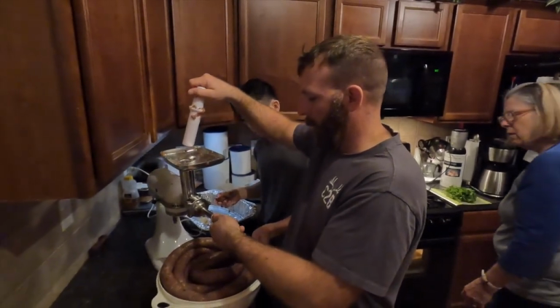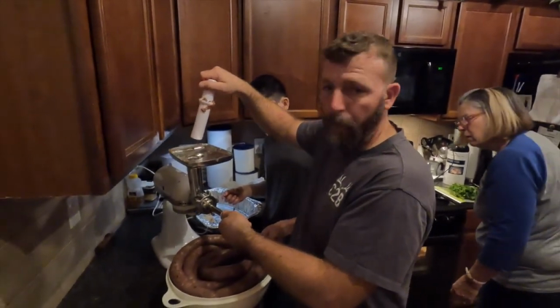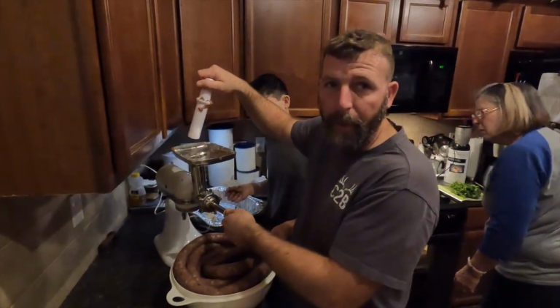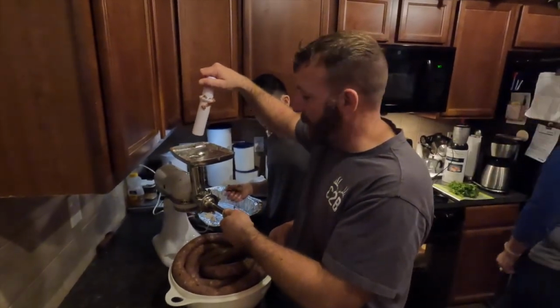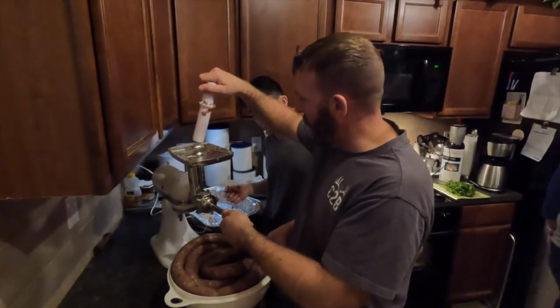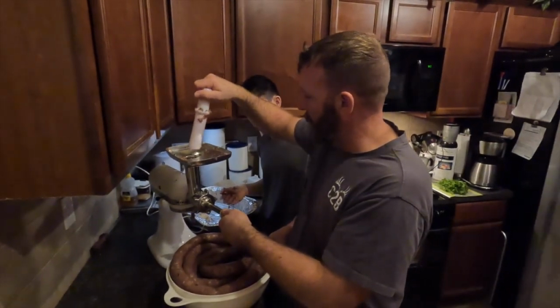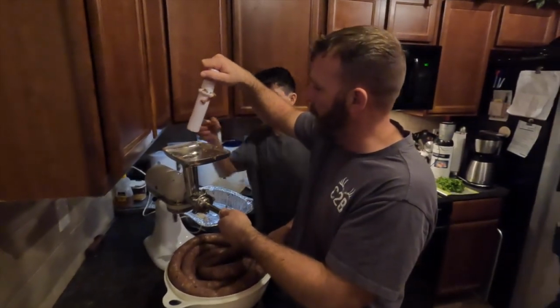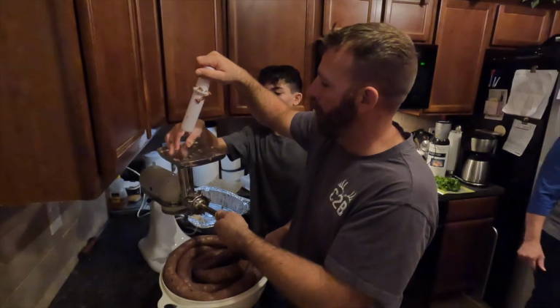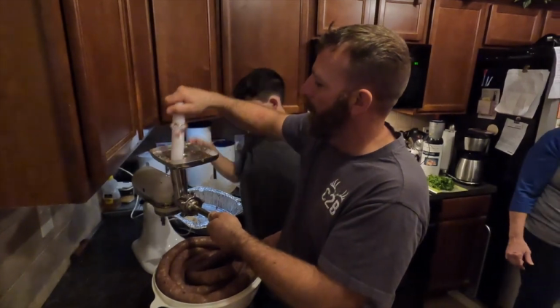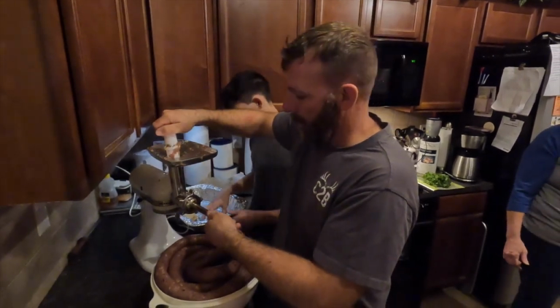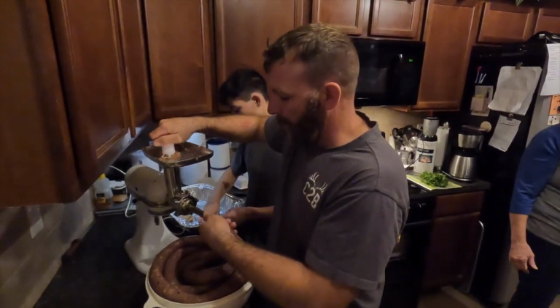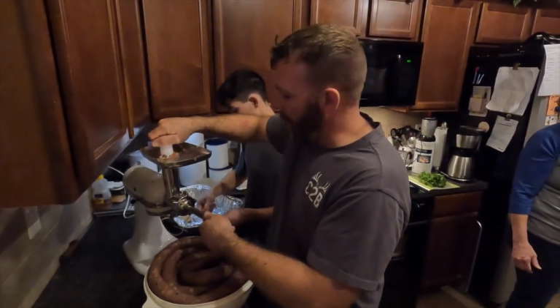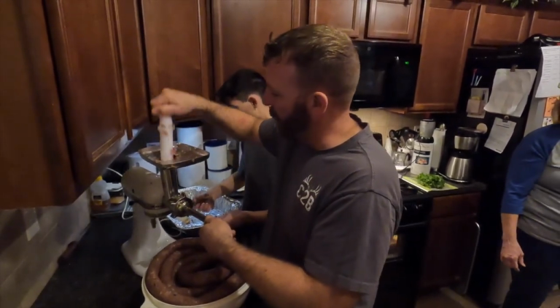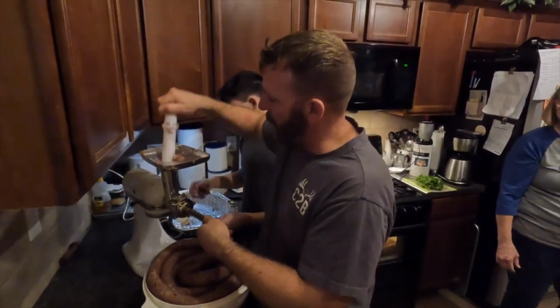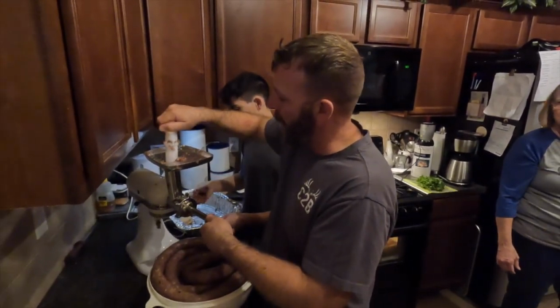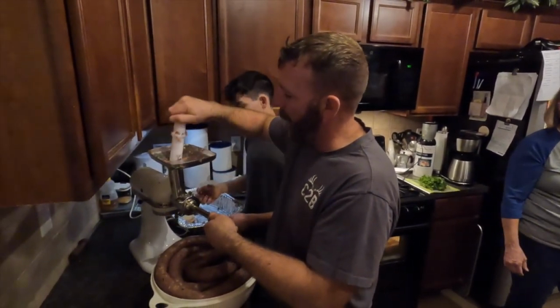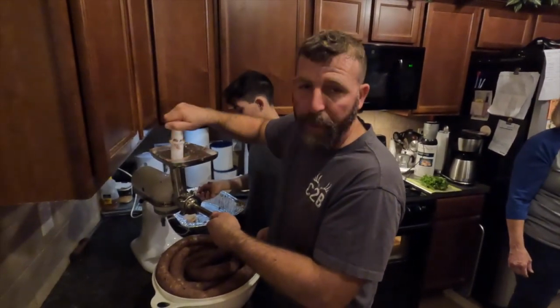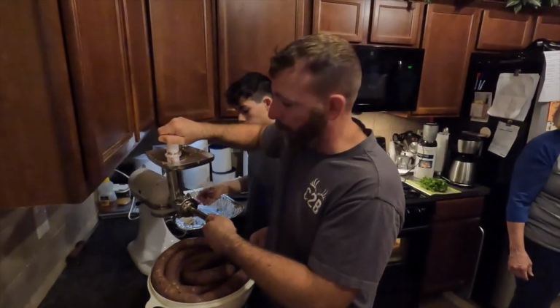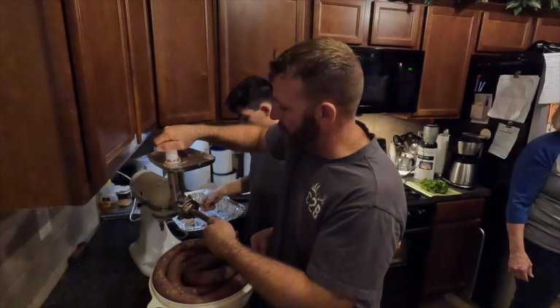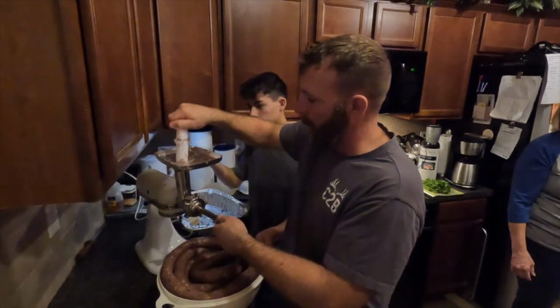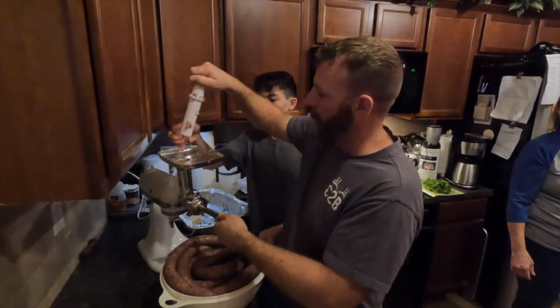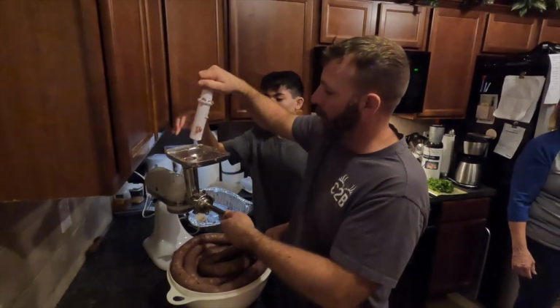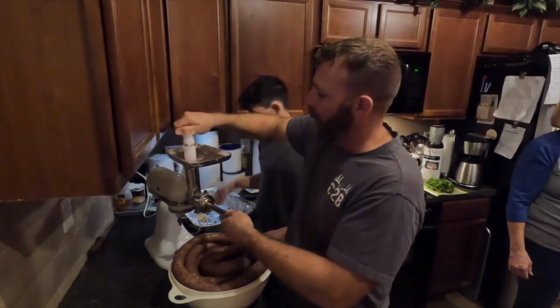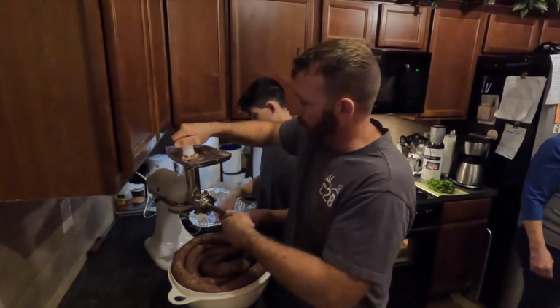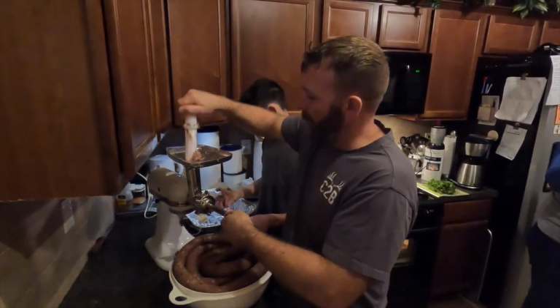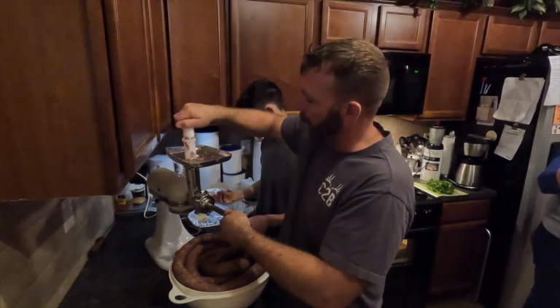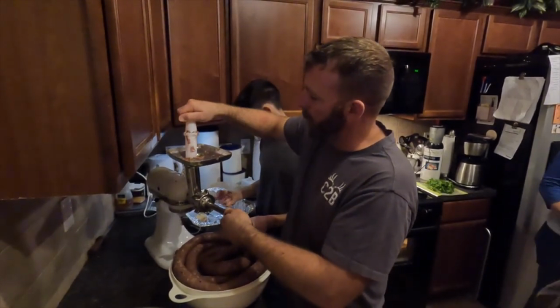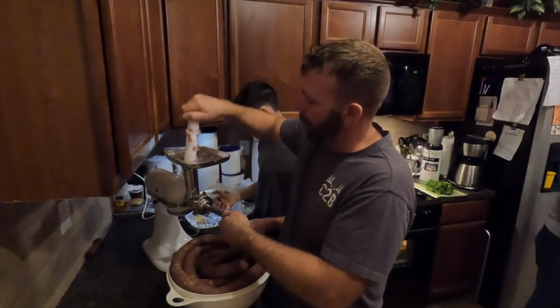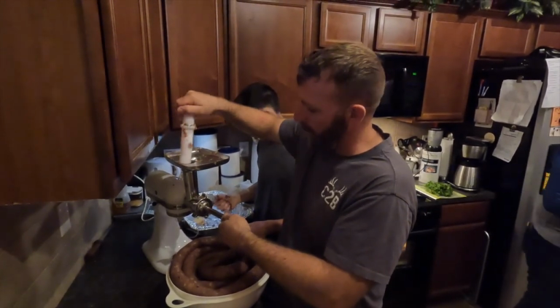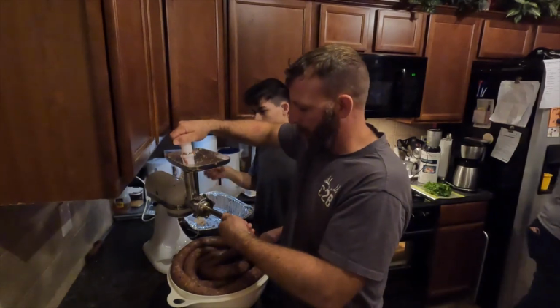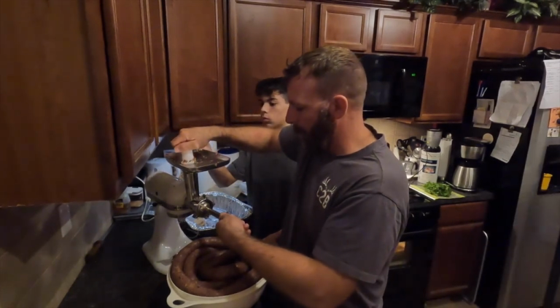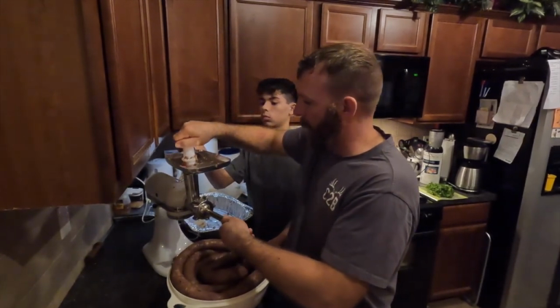We're running down the last little bit of meat for this batch, and a half of that strip of casings, and we're almost done.